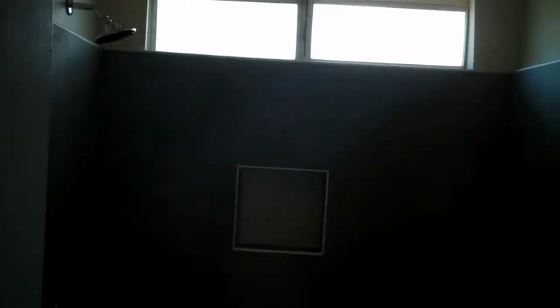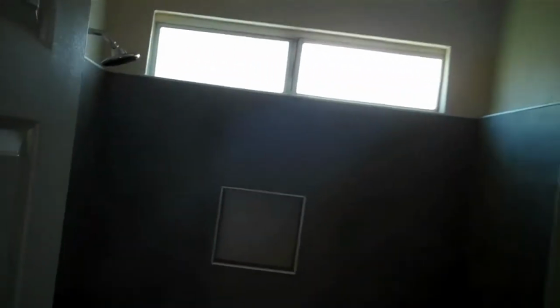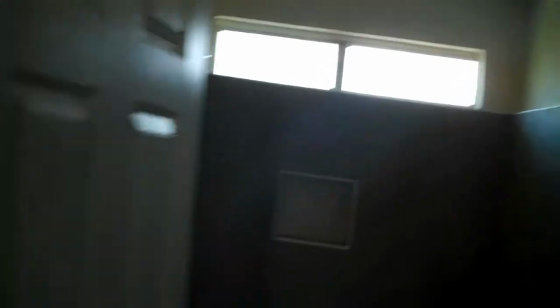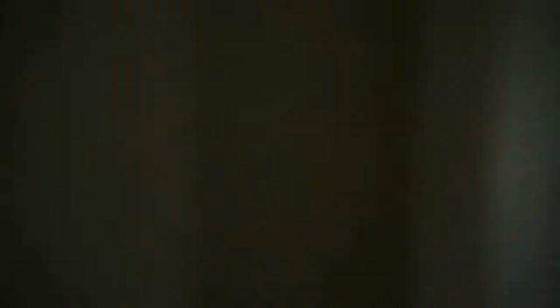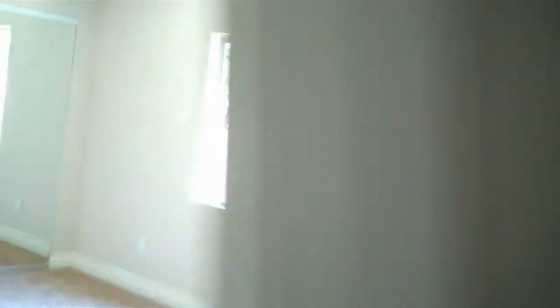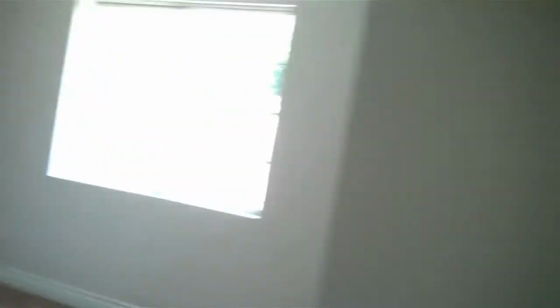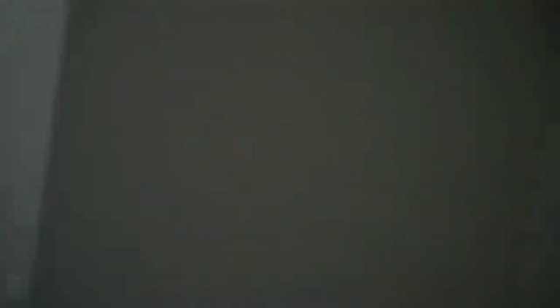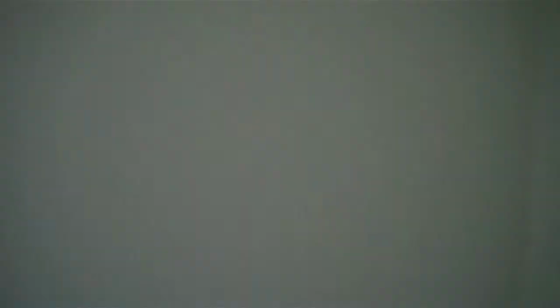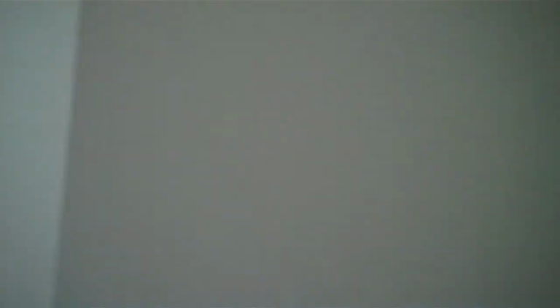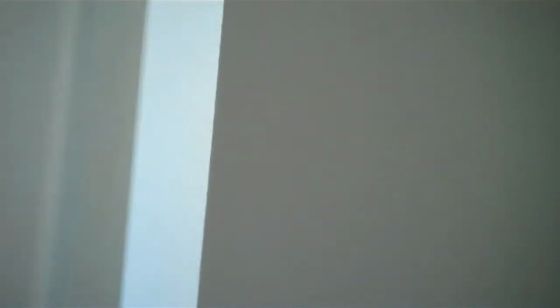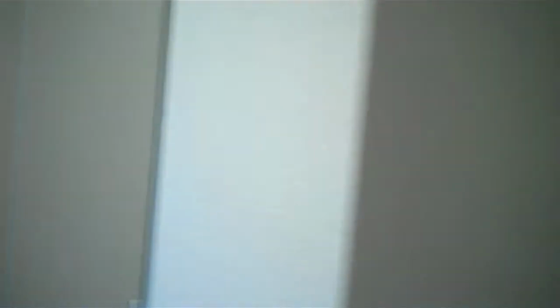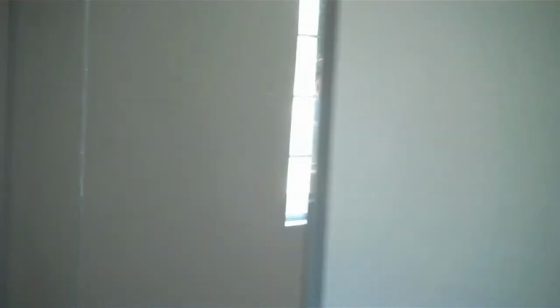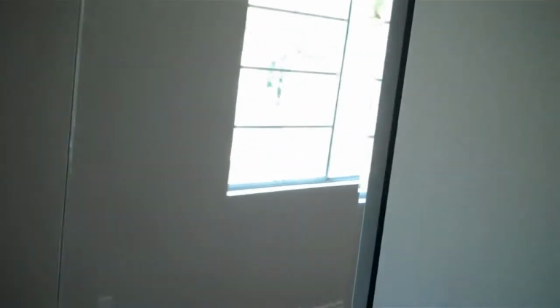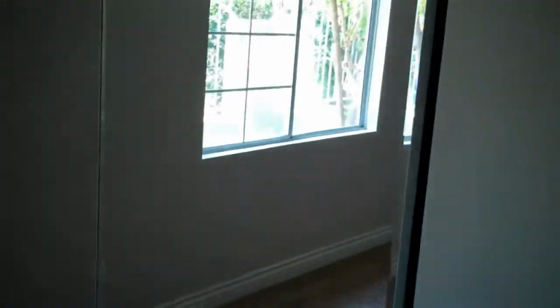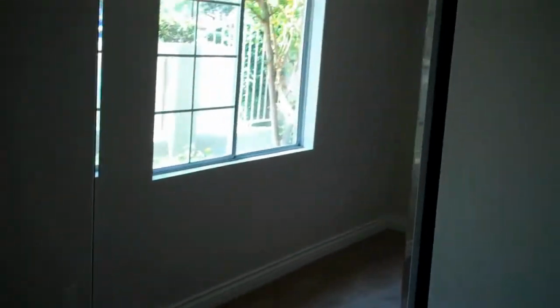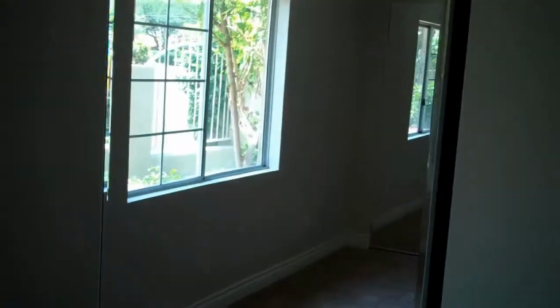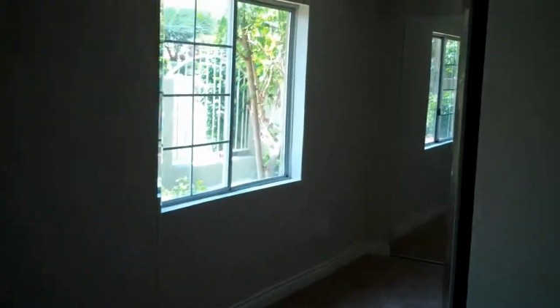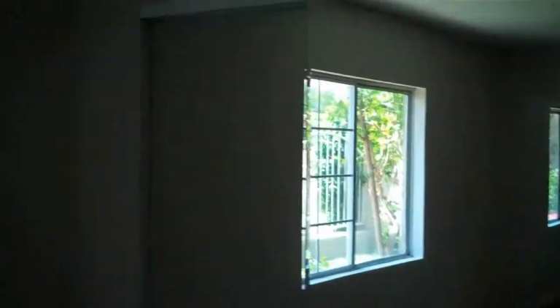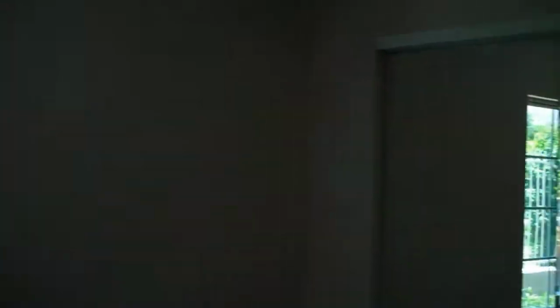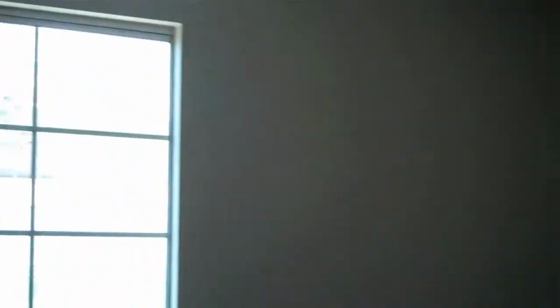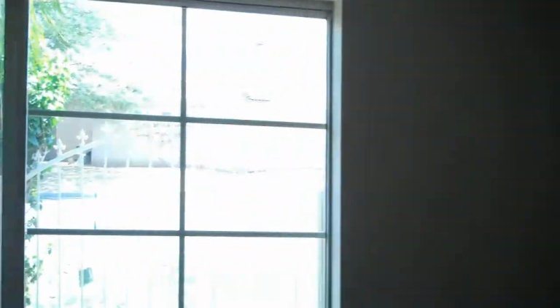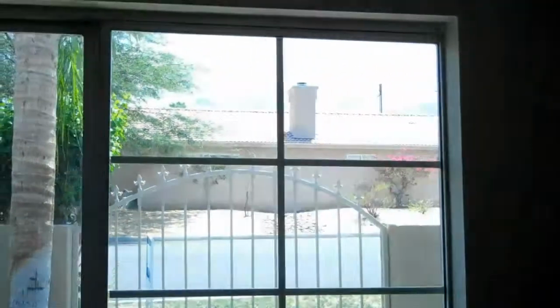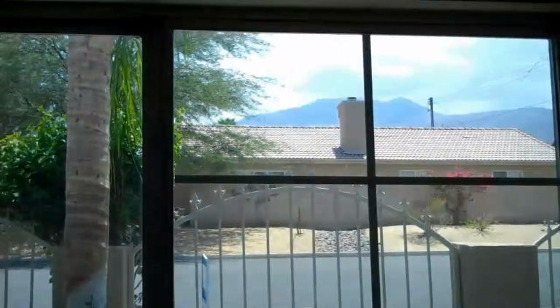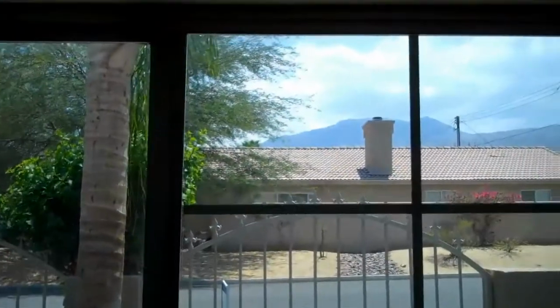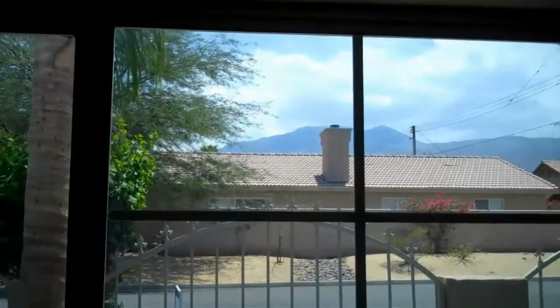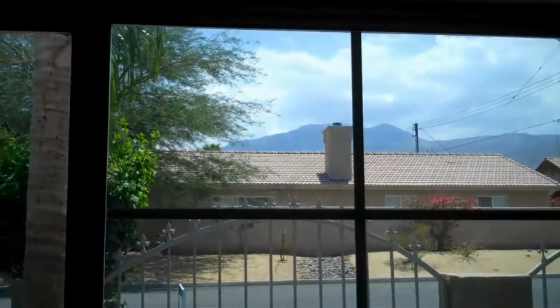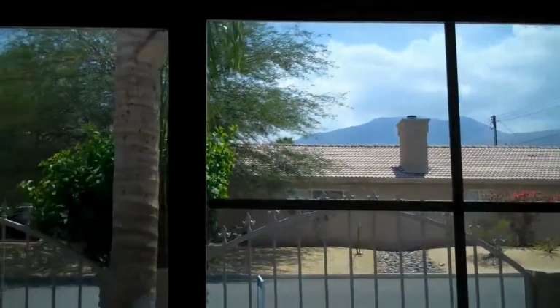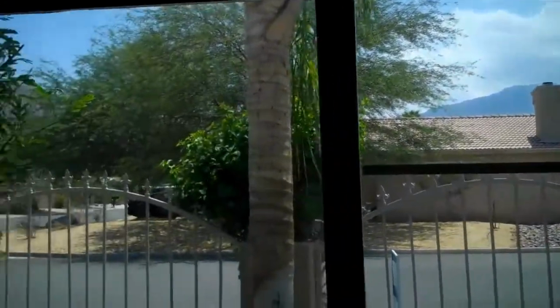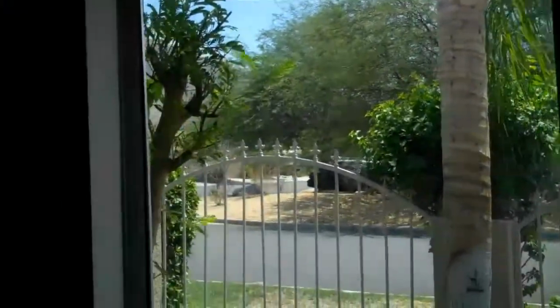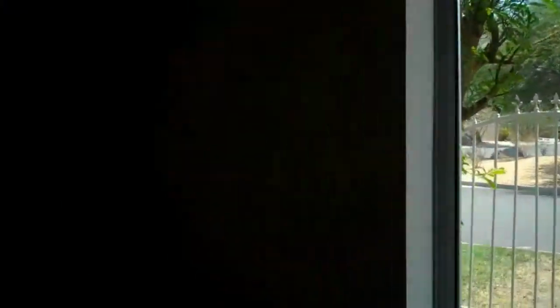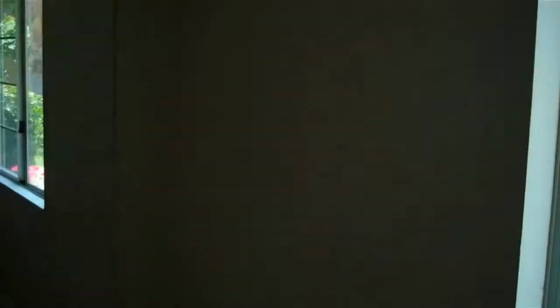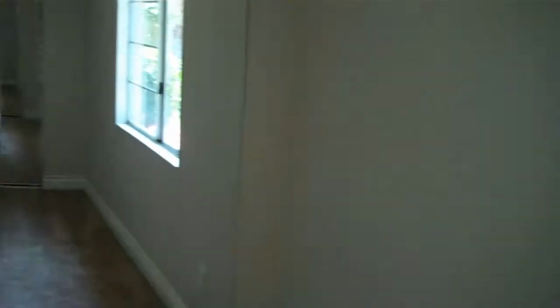And here's your master bedroom — spacious. You have two closets: one closet on this side. And look at your view right out — it's just what you get to wake up to. Mountain views.